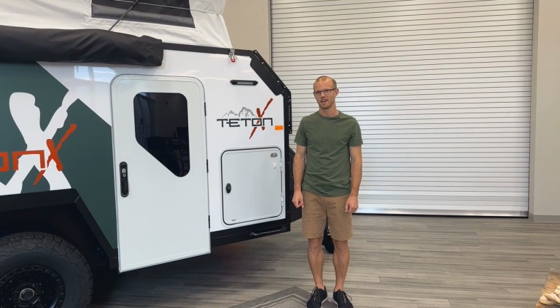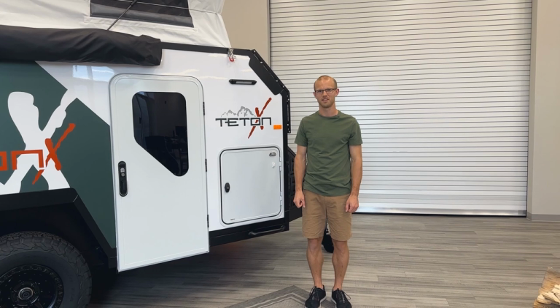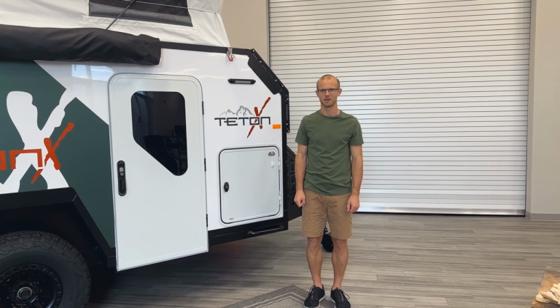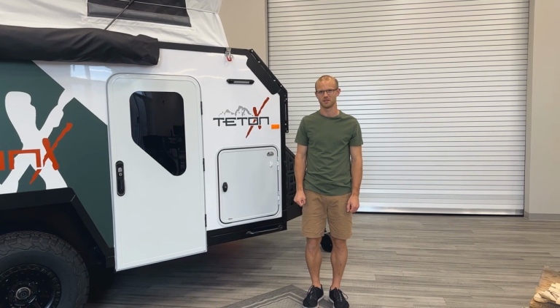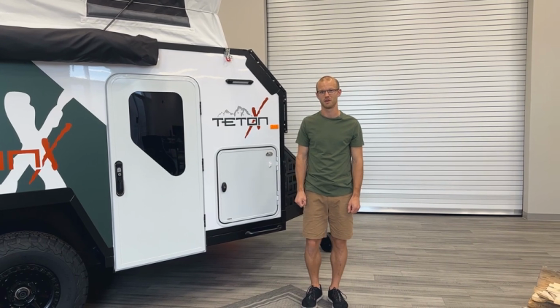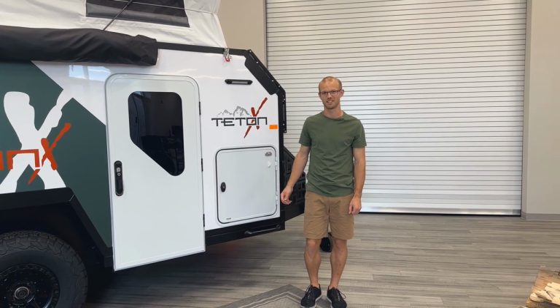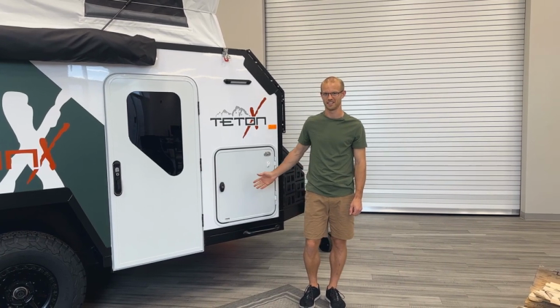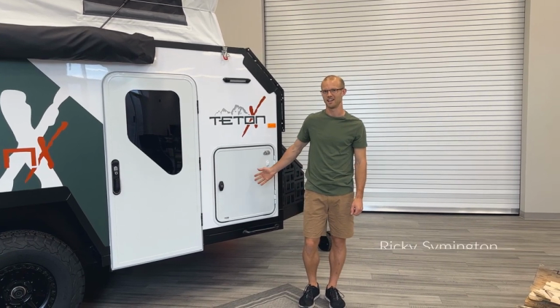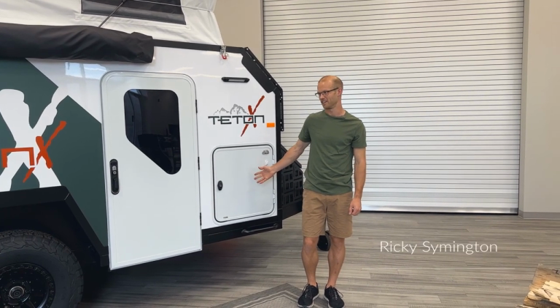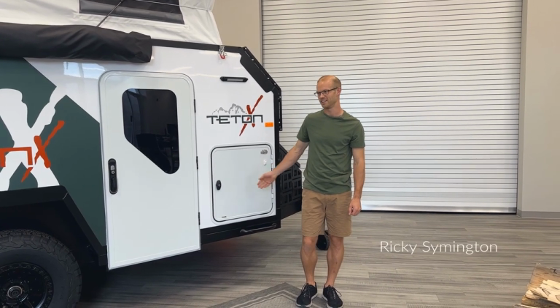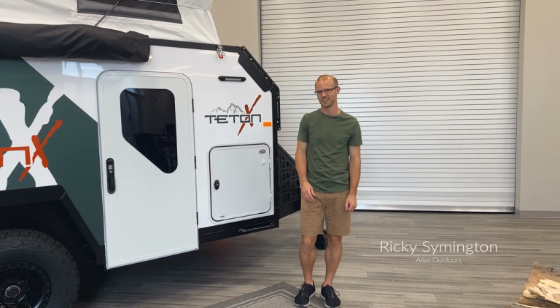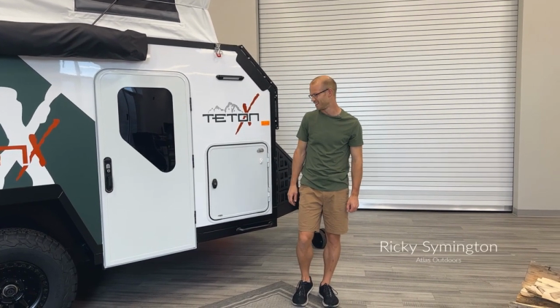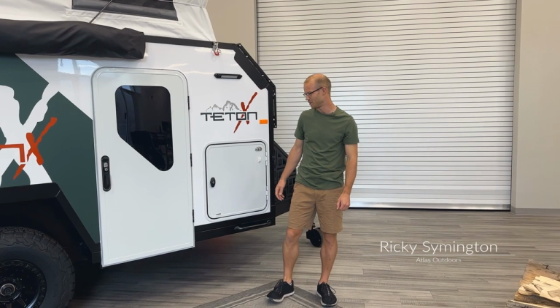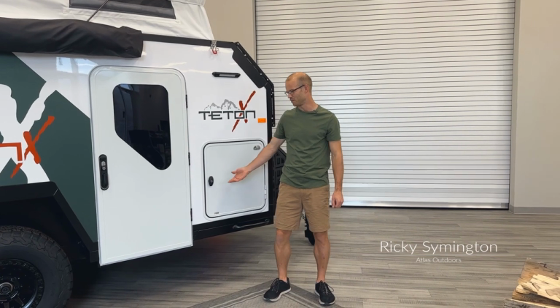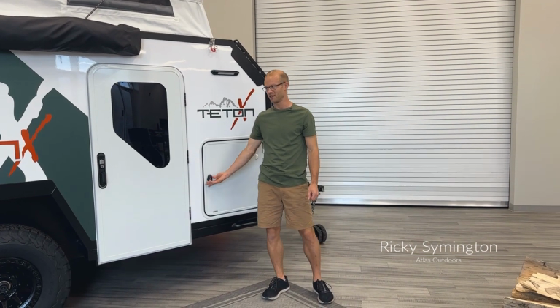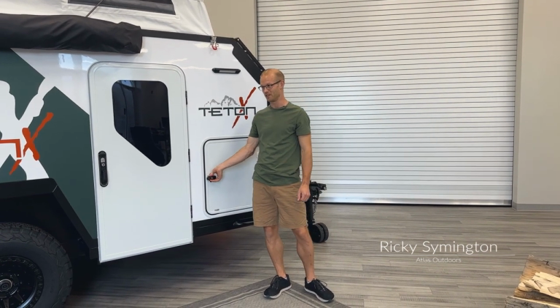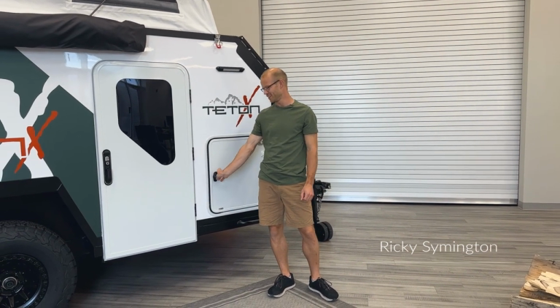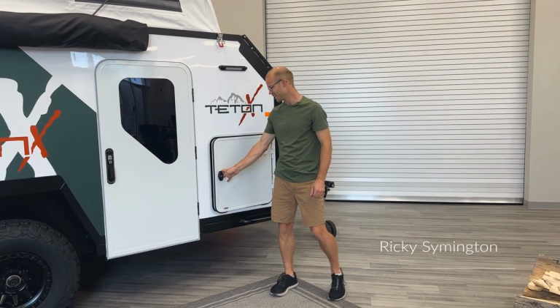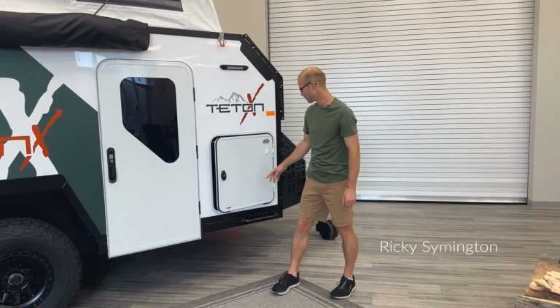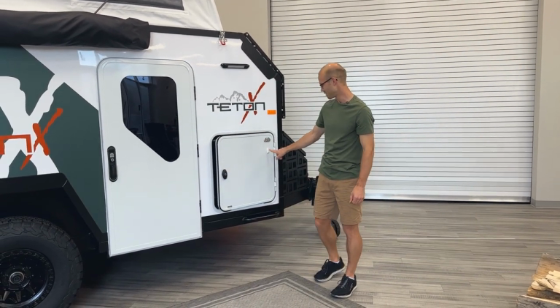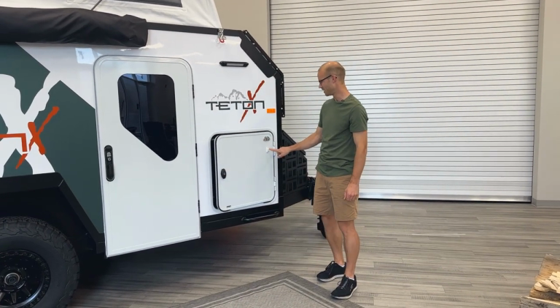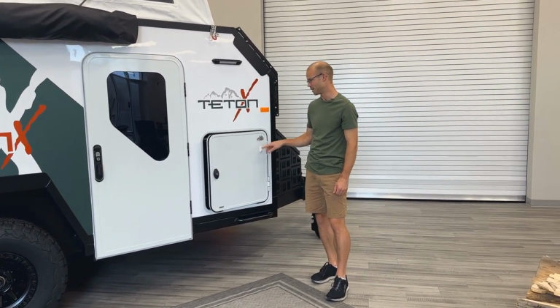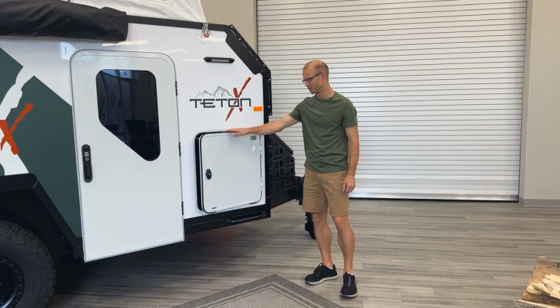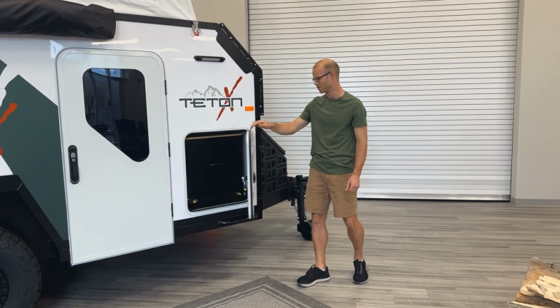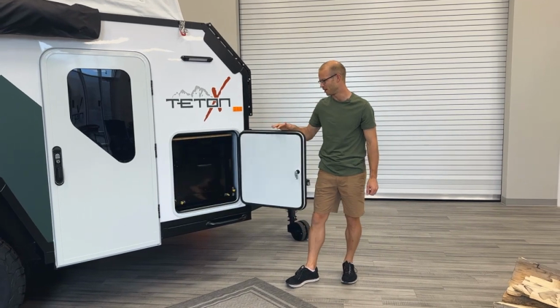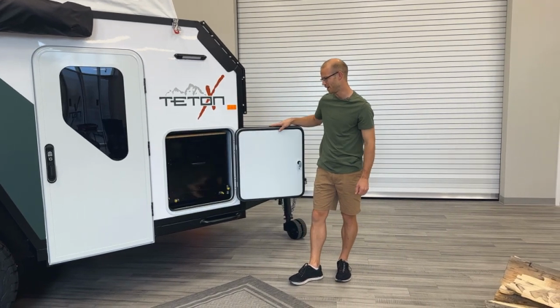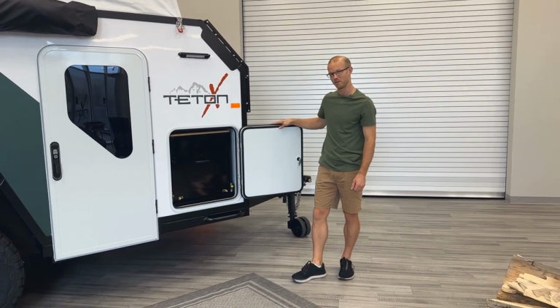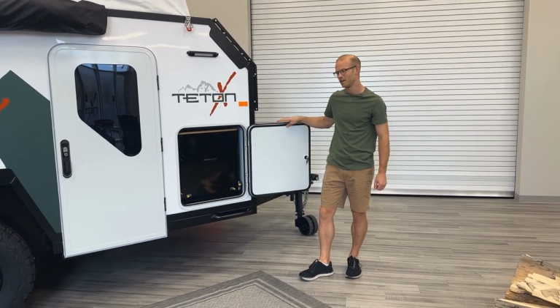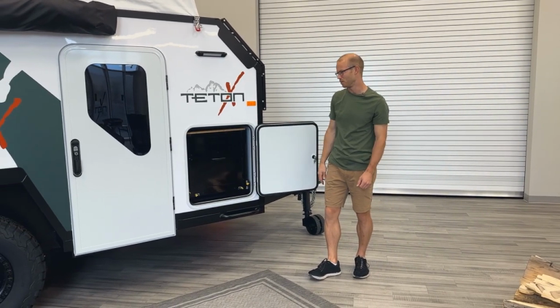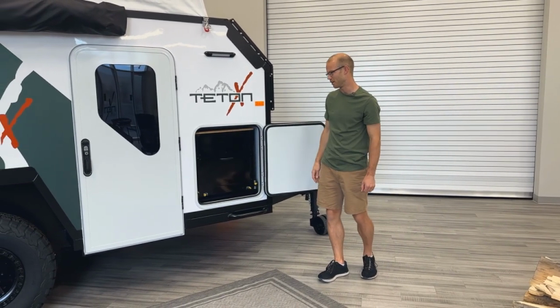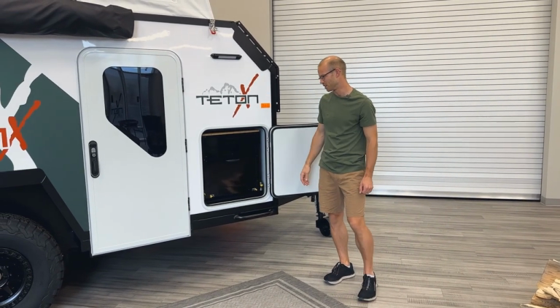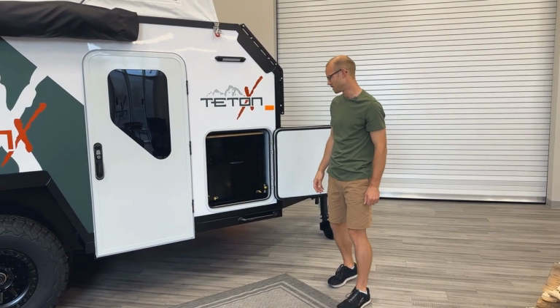I'm just going to give you a quick run-through of our front kitchen on the Teton X trailer. It's in our front cargo door here, and we've got a magnet set up here to hold your door out of the way while you're pulling out your slide.